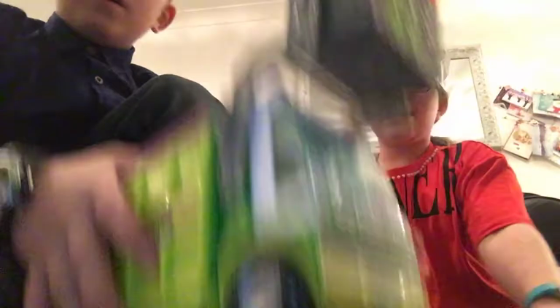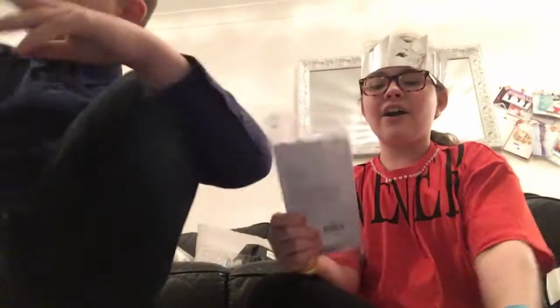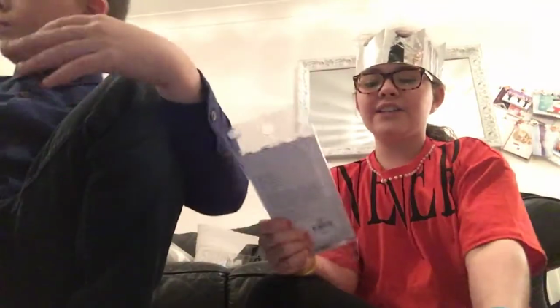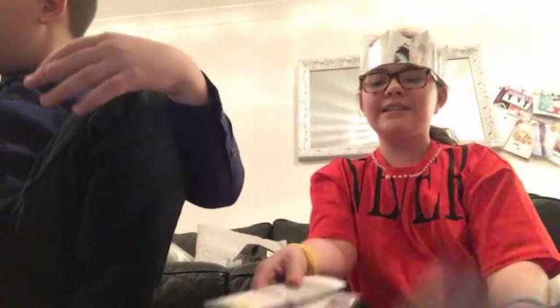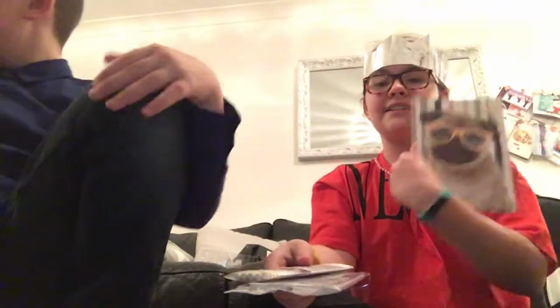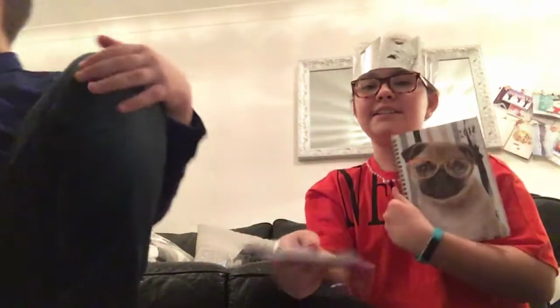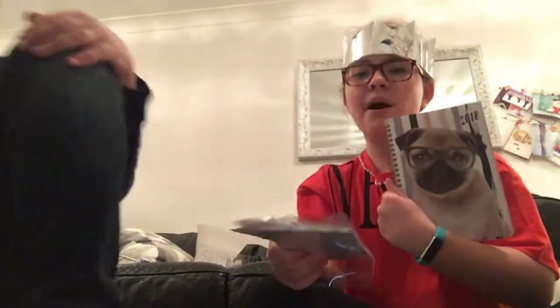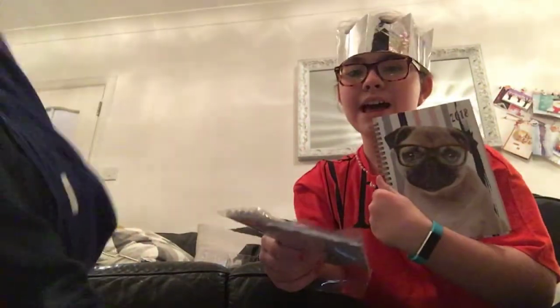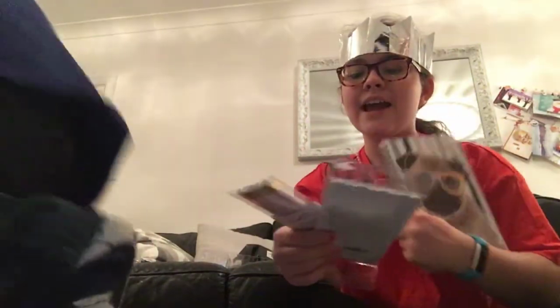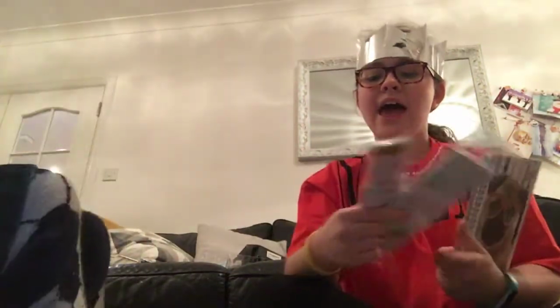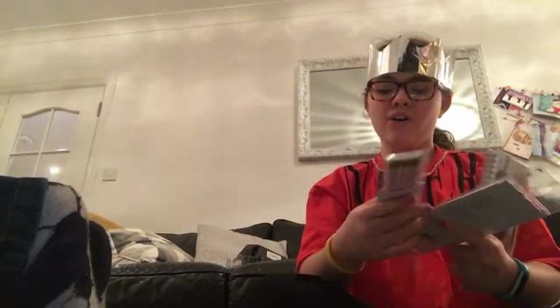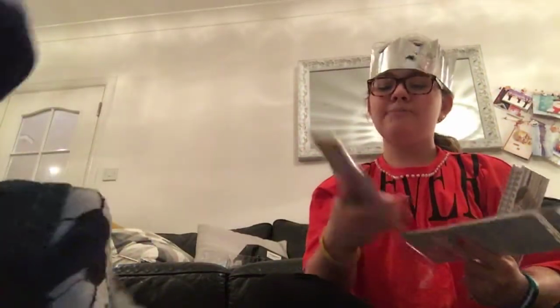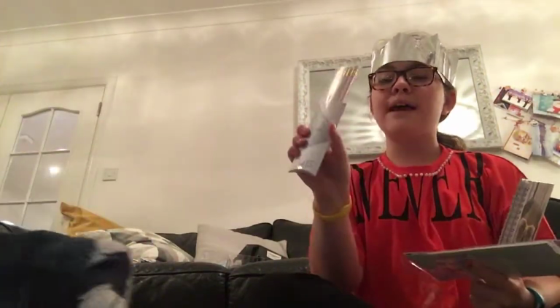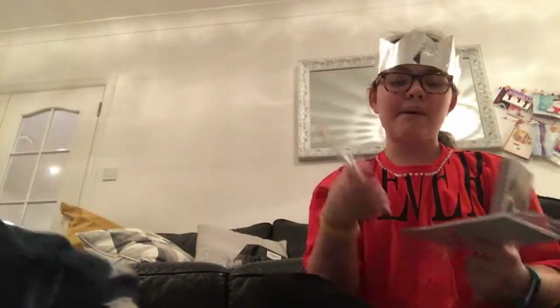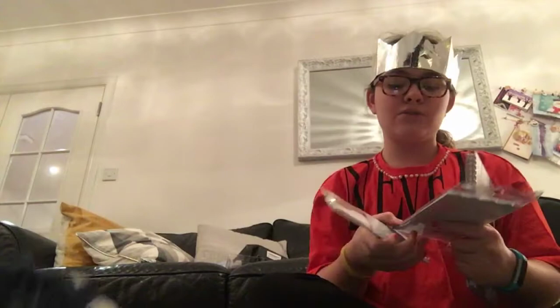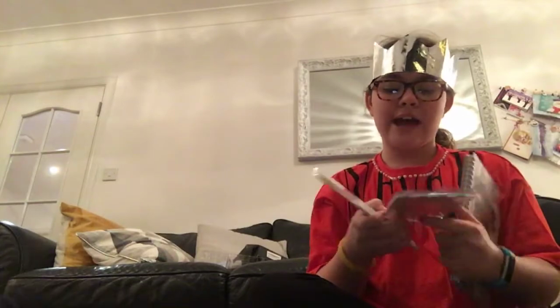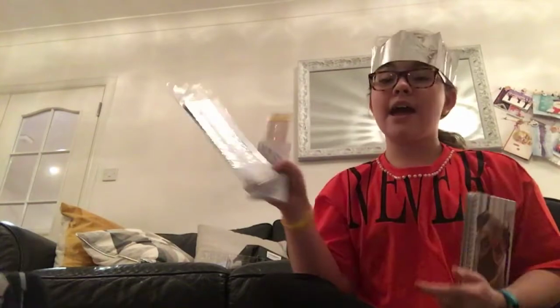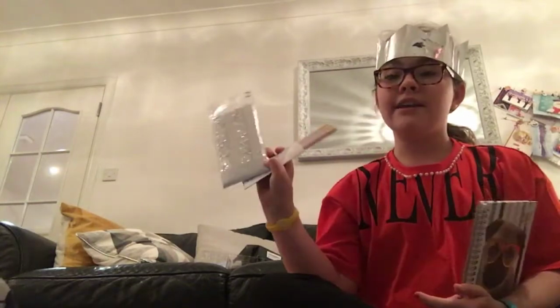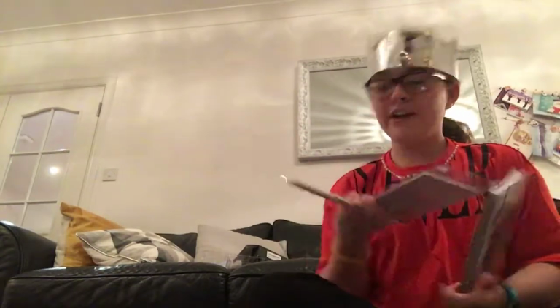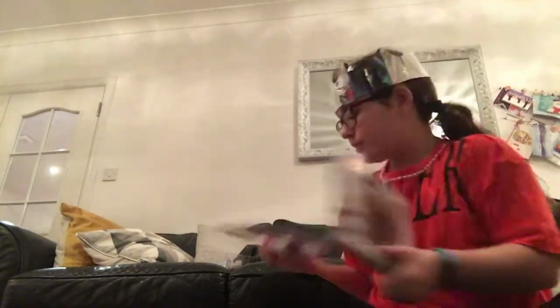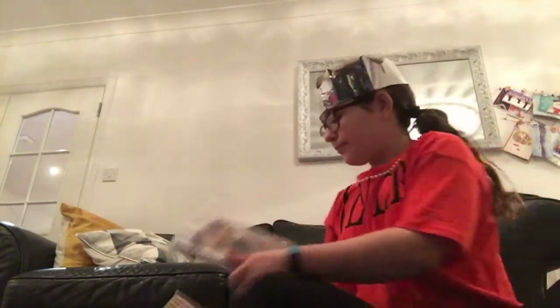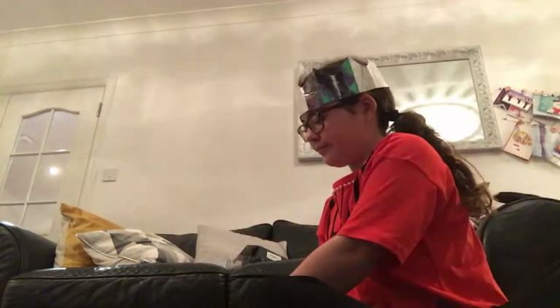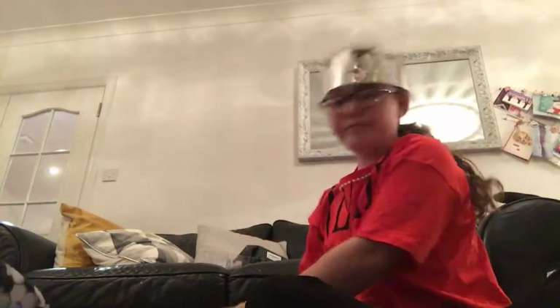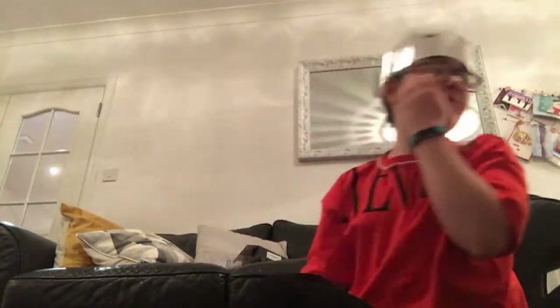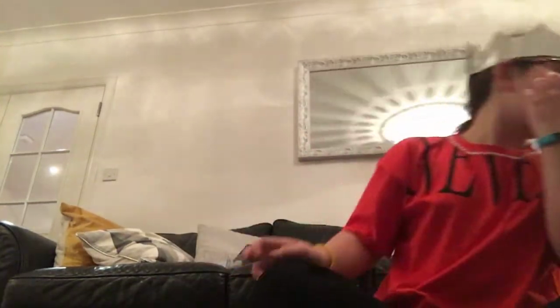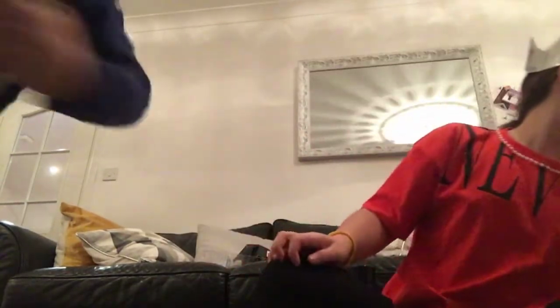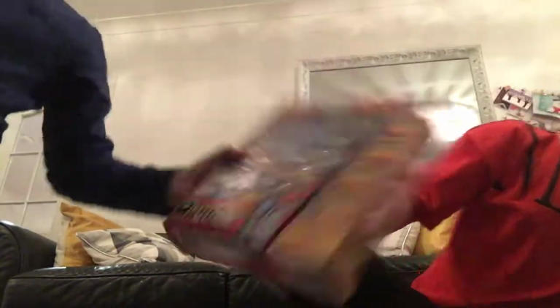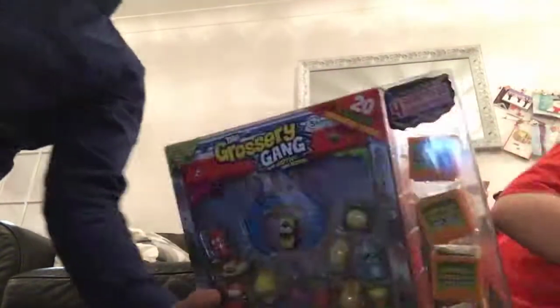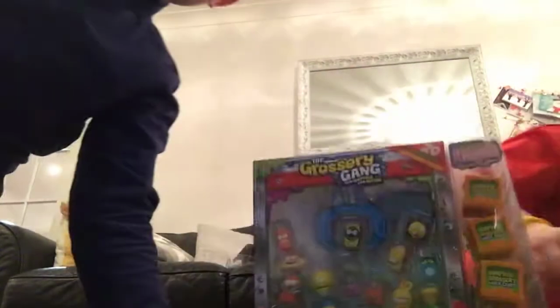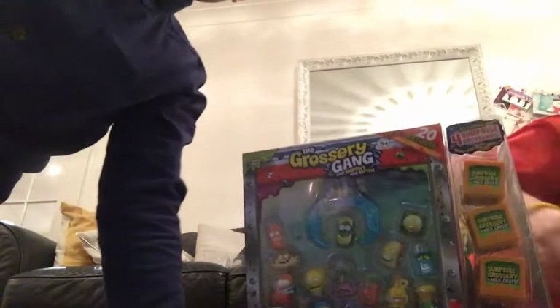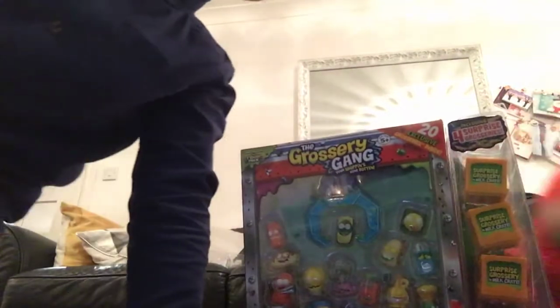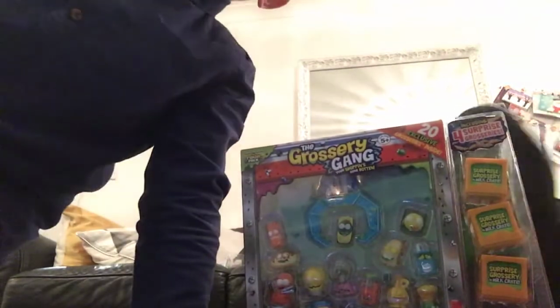I got this 2018 pug diary, and I got Zoella pencils and nail files. Next I got some little Grocery Gang figures.